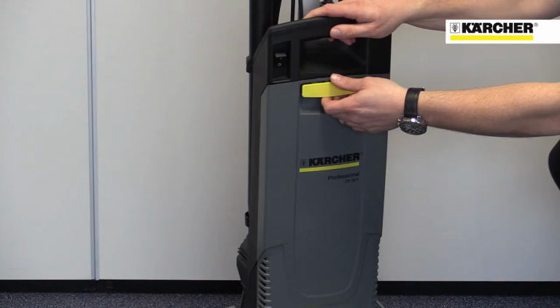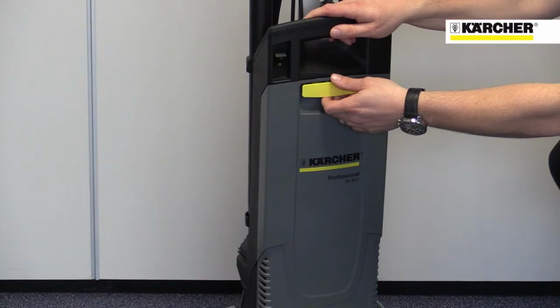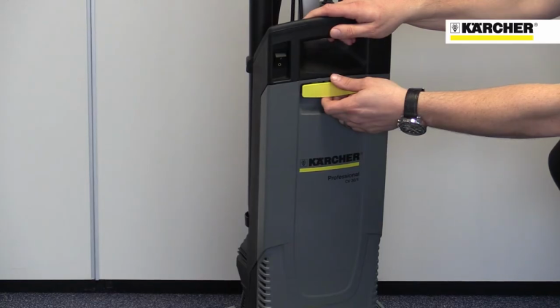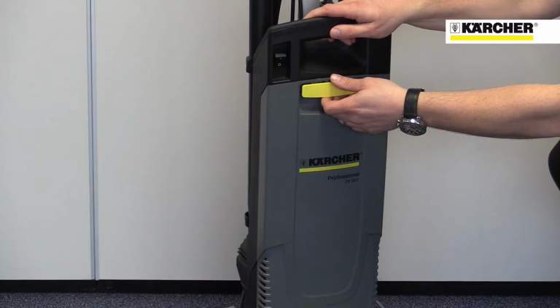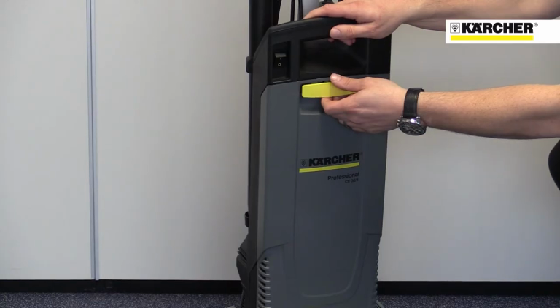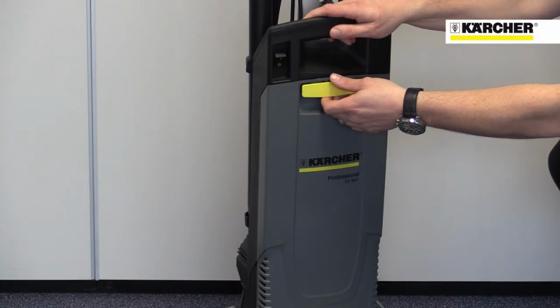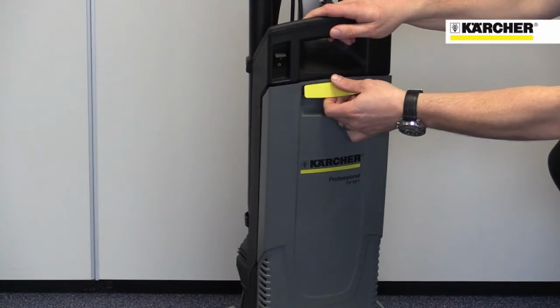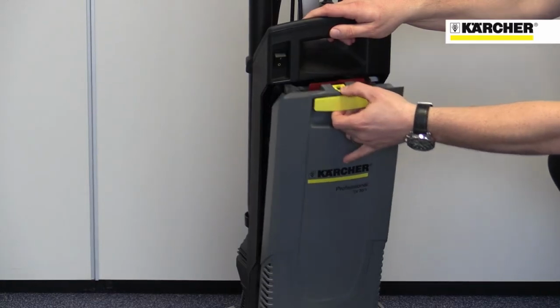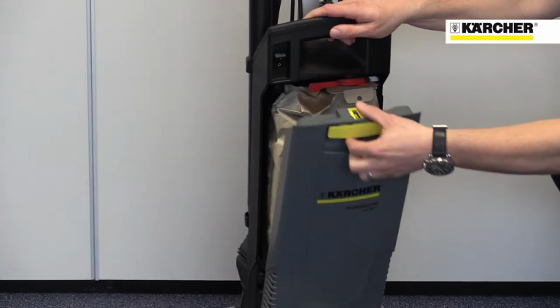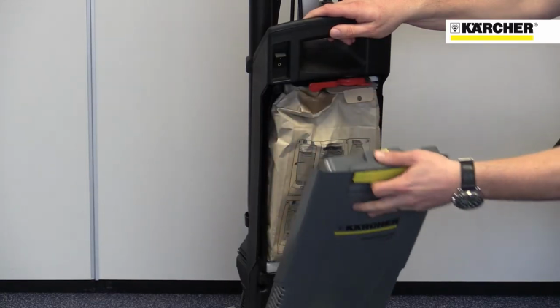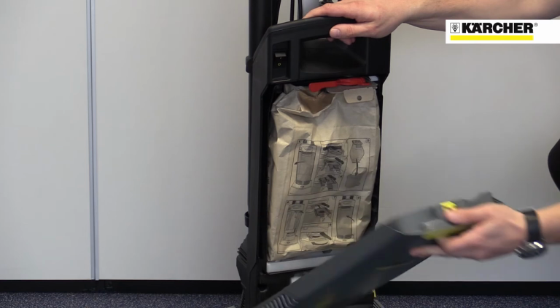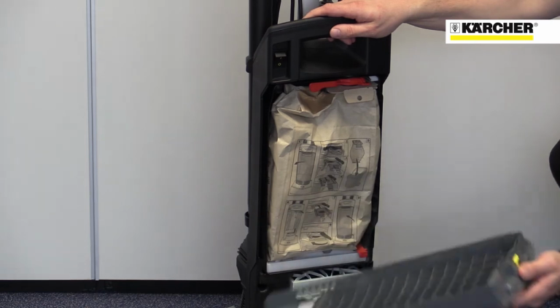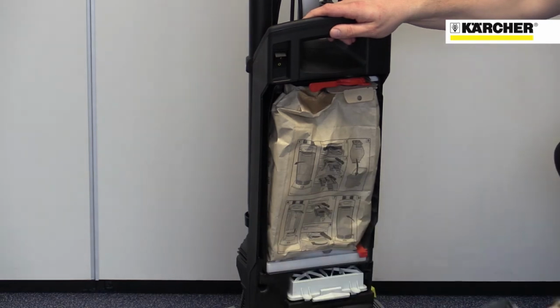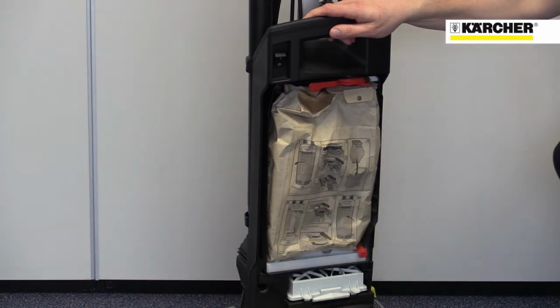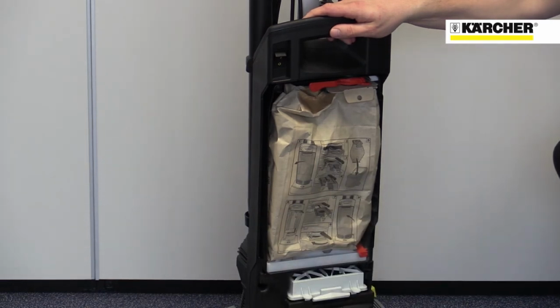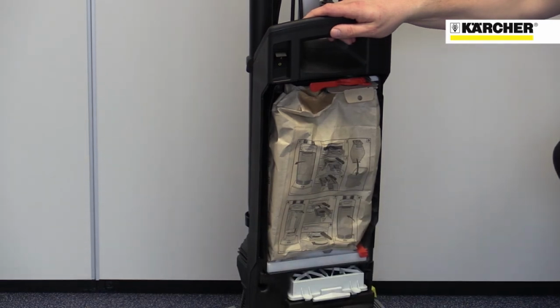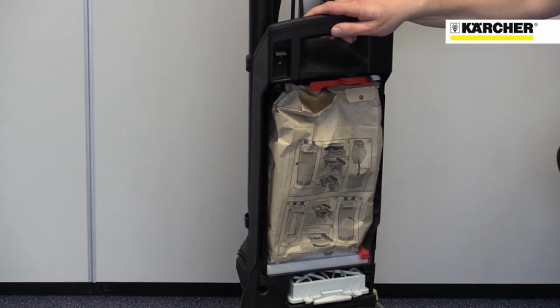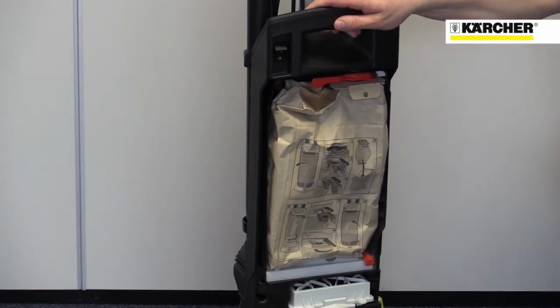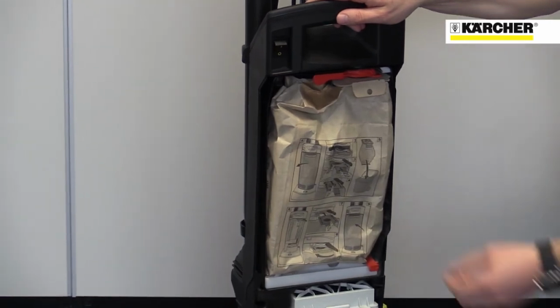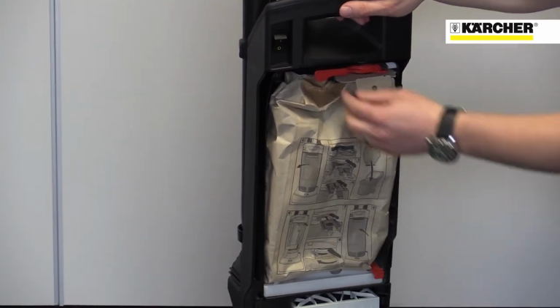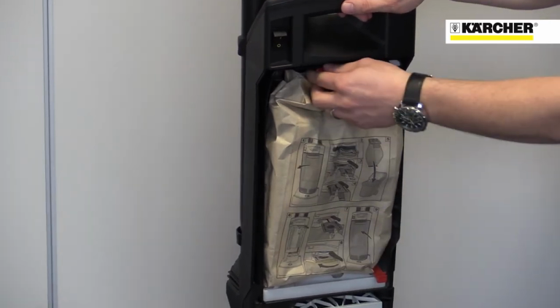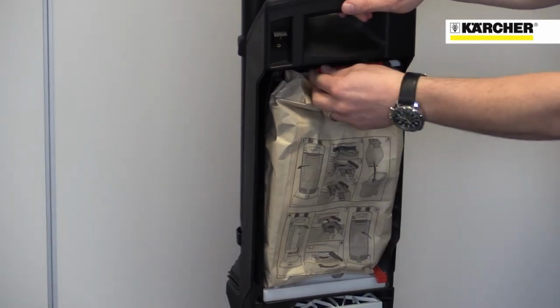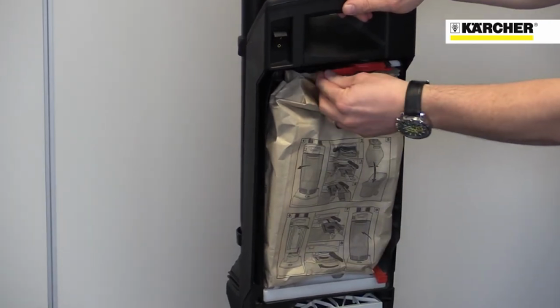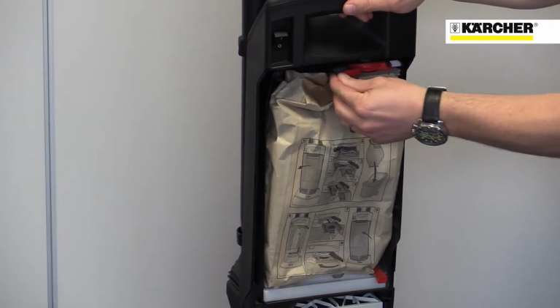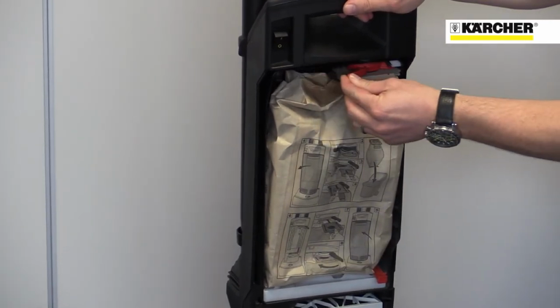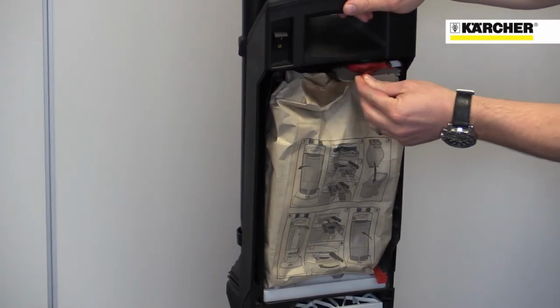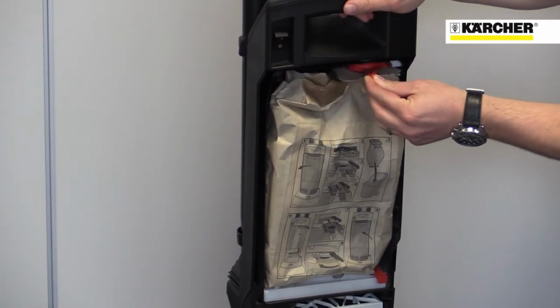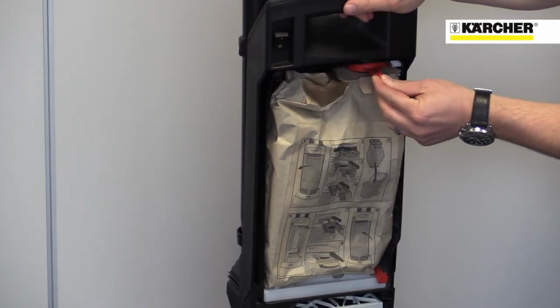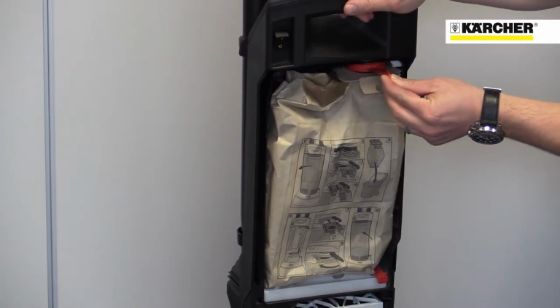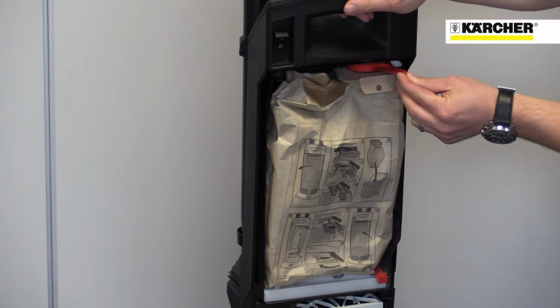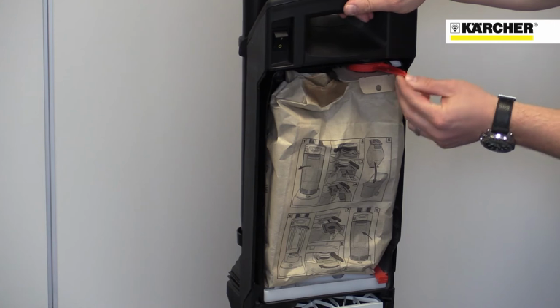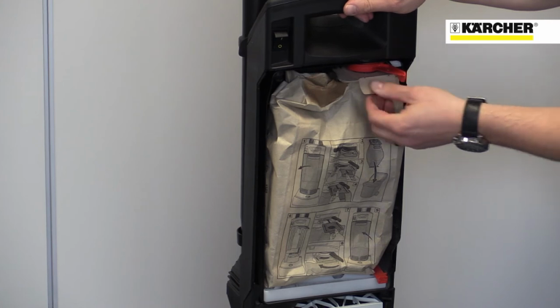Changing the dust bag is fast and mess free. Just open the front panel, turn the lever and remove the bag. Replacement is just as easy.